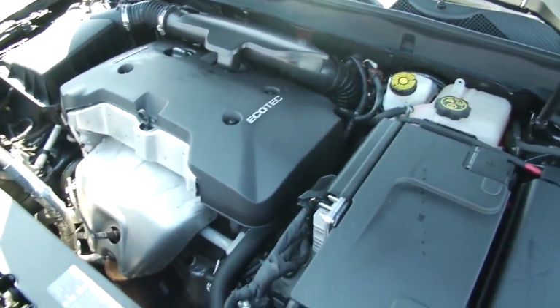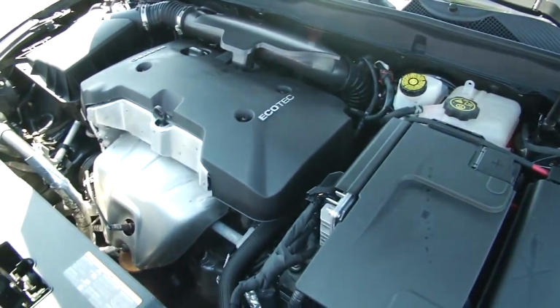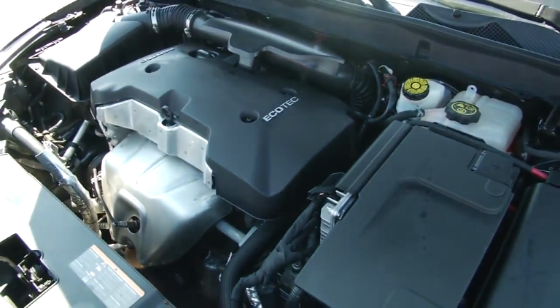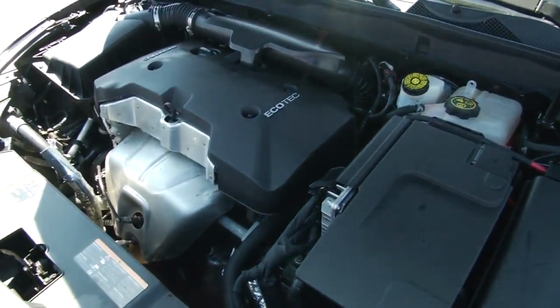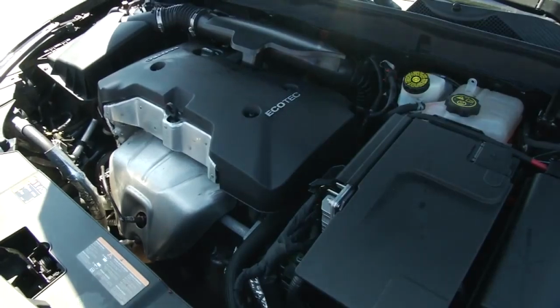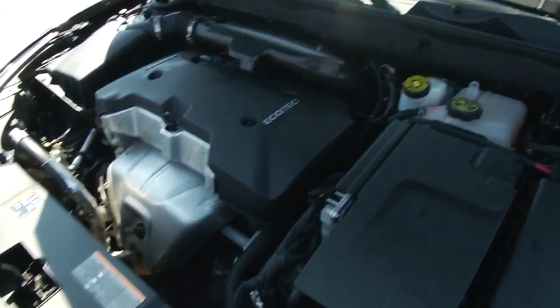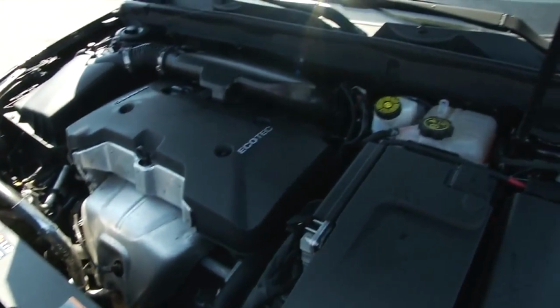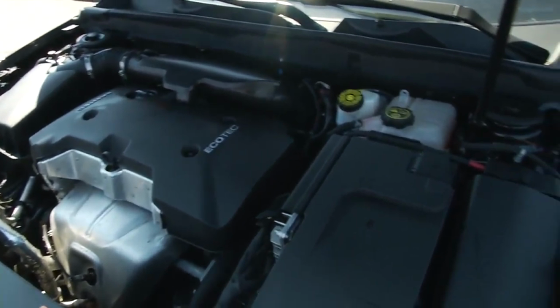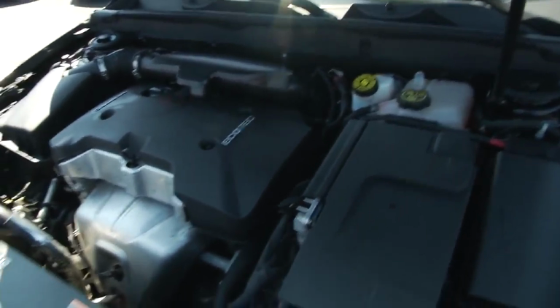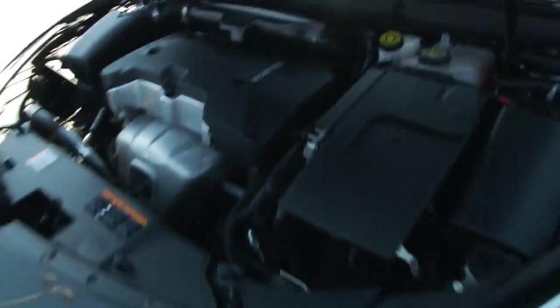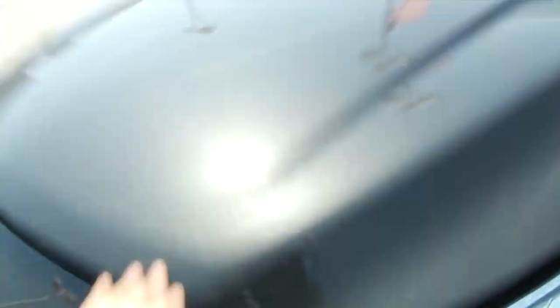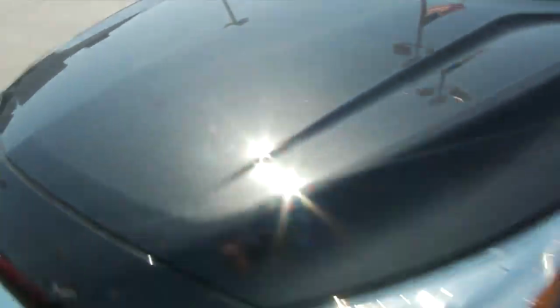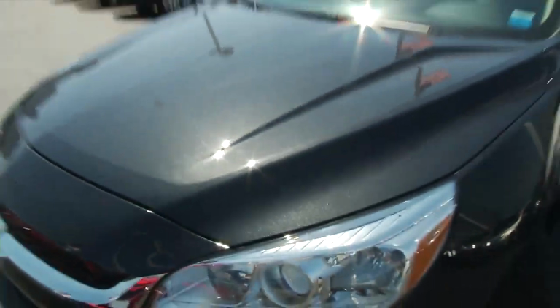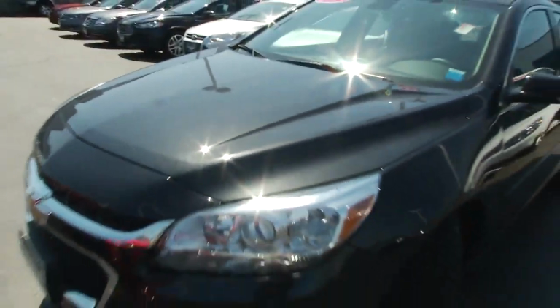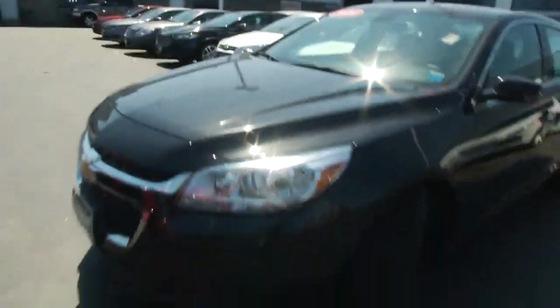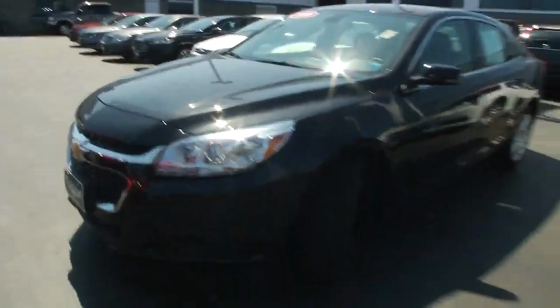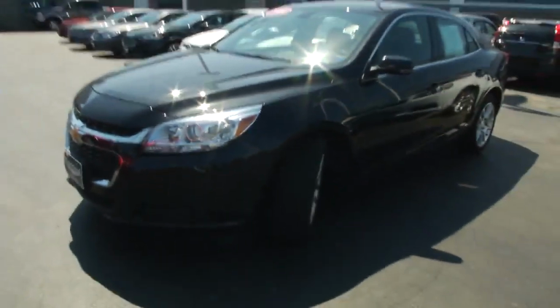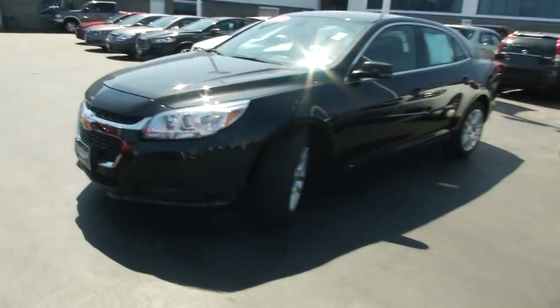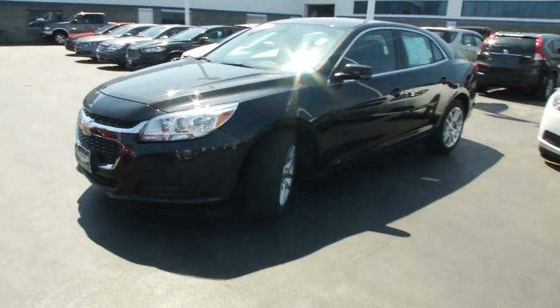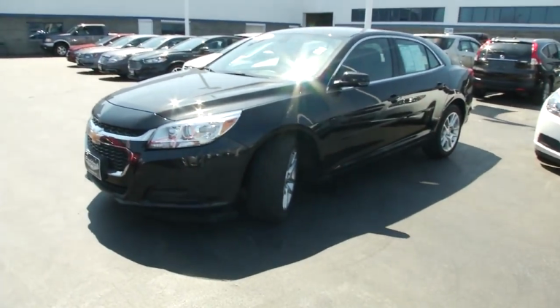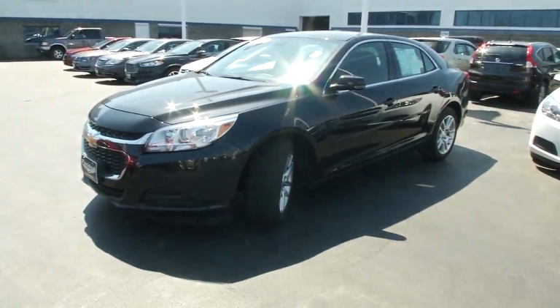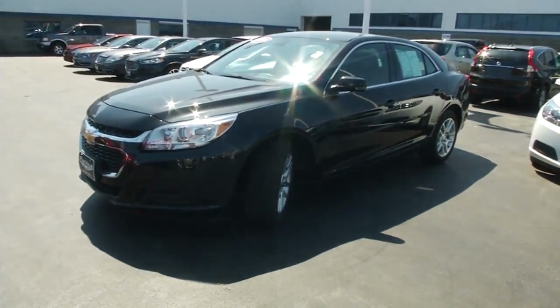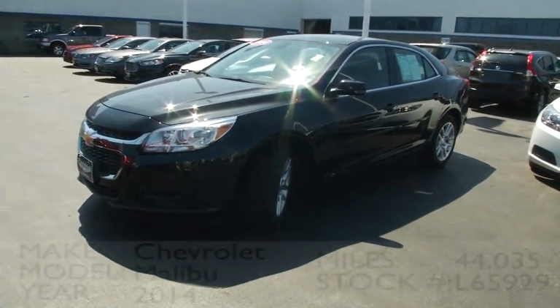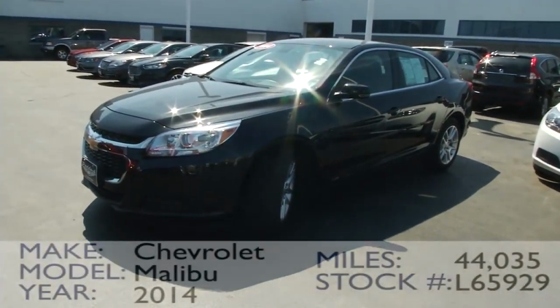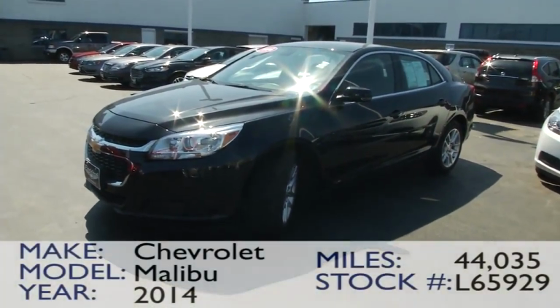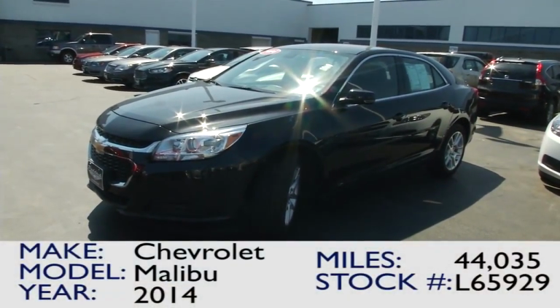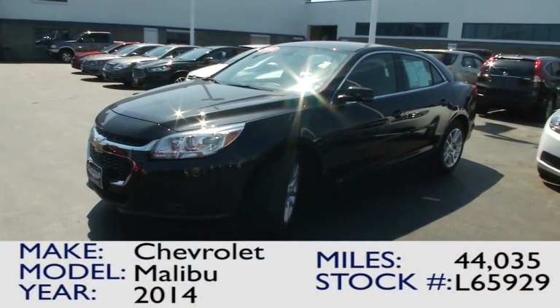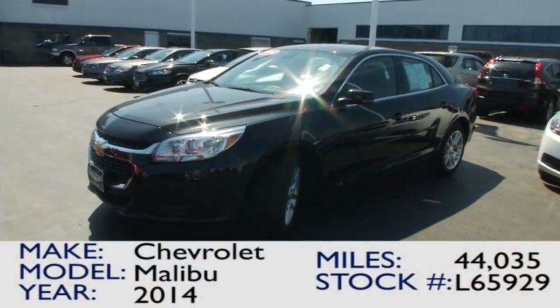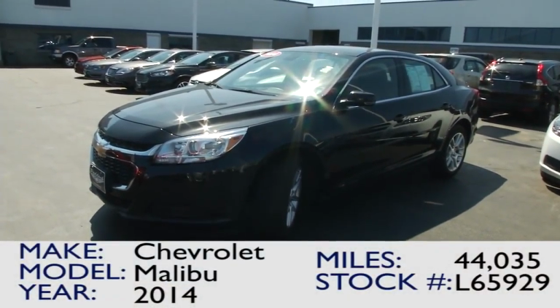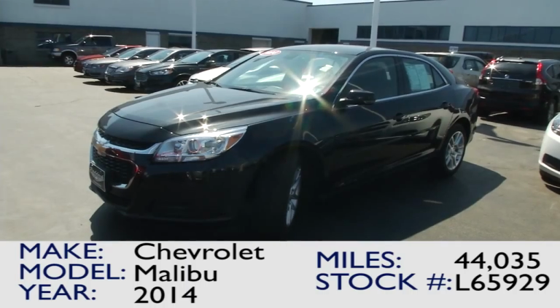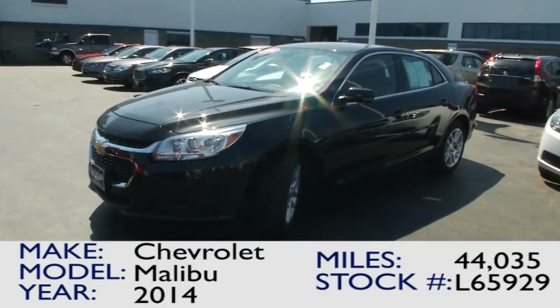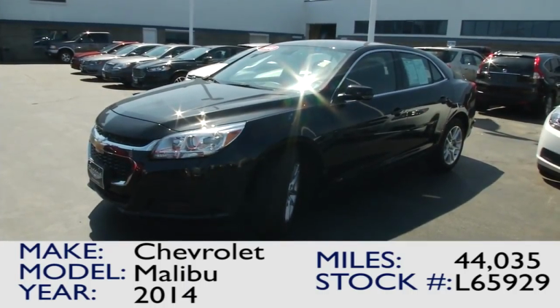It has Chevy's EcoTech engine. Now, if you're interested in this 2014 LT Malibu, or any of the other vehicles that we have here, come on down and see us at 3330 Delaware Avenue. Come see us at Caddox Chevrolet.